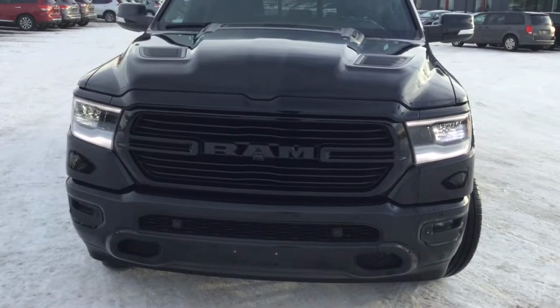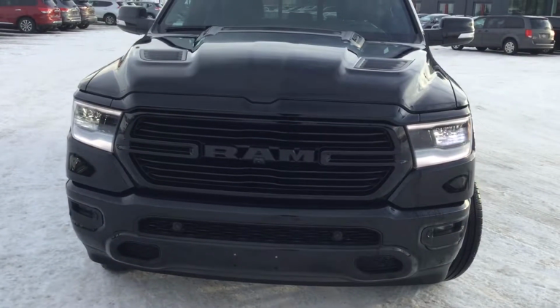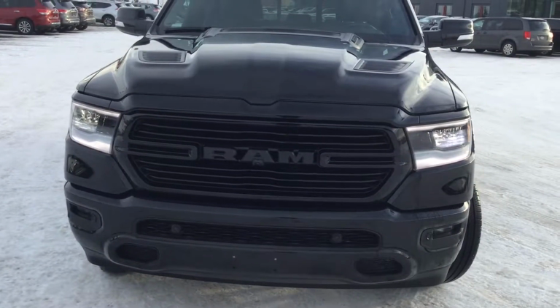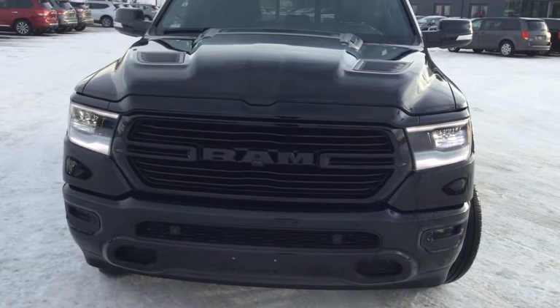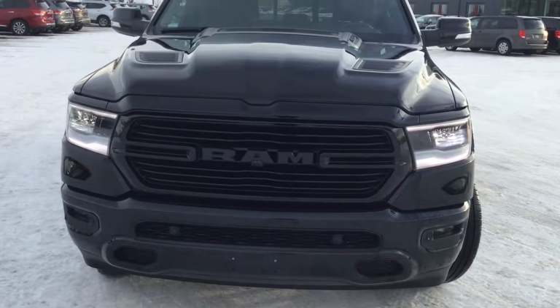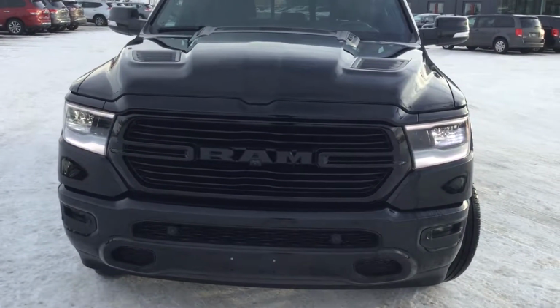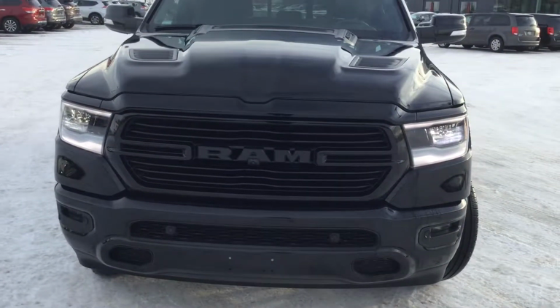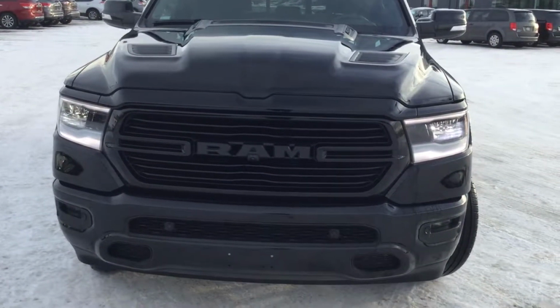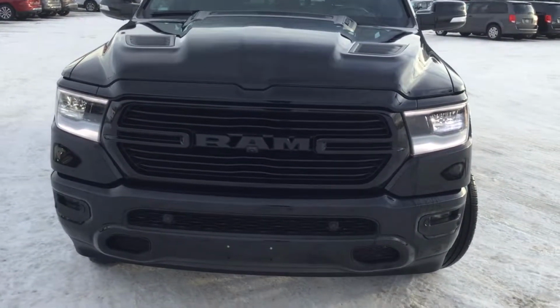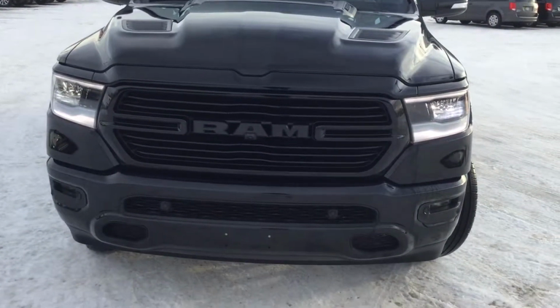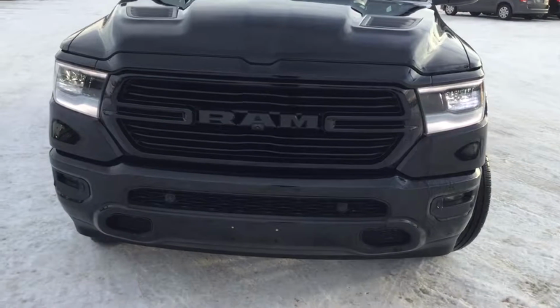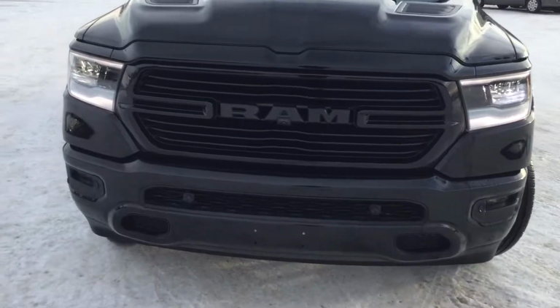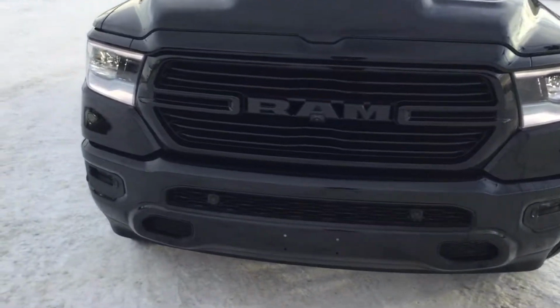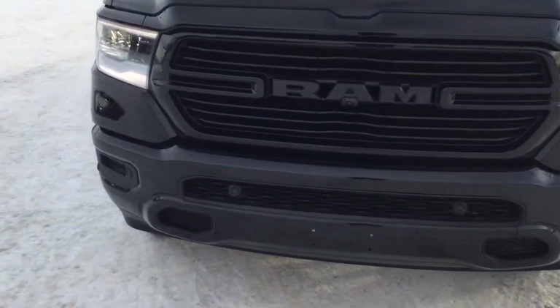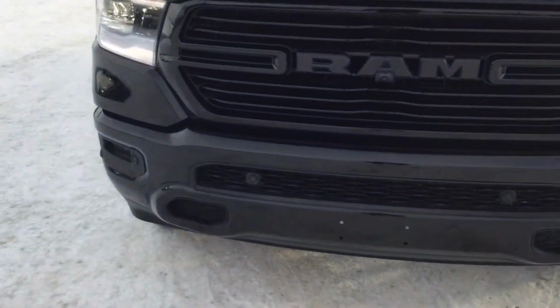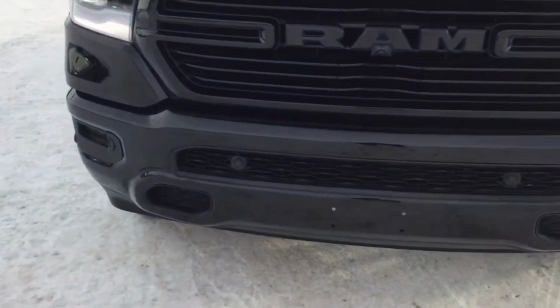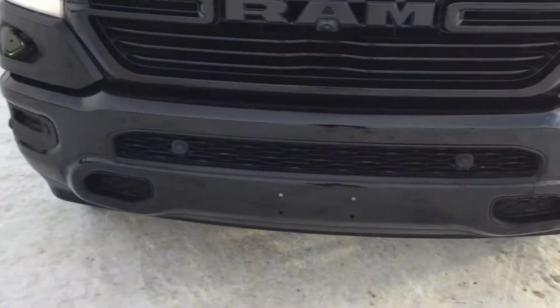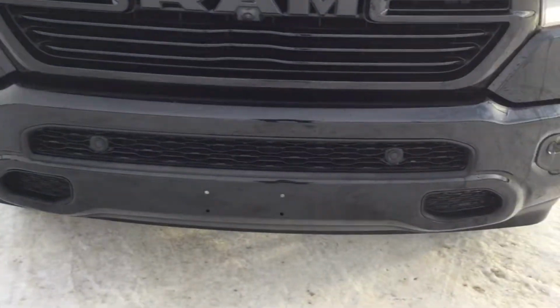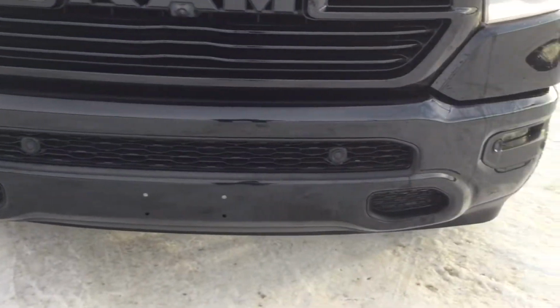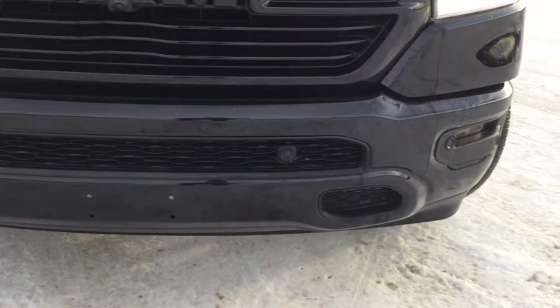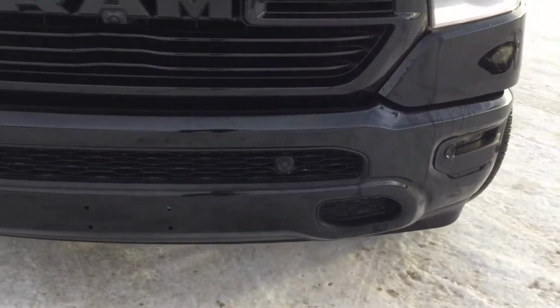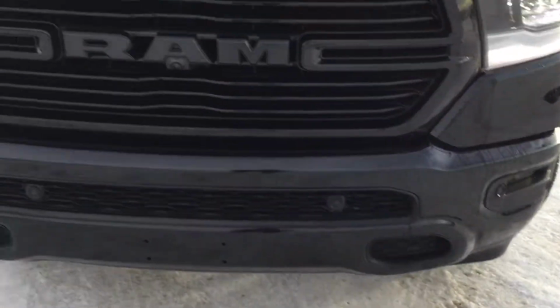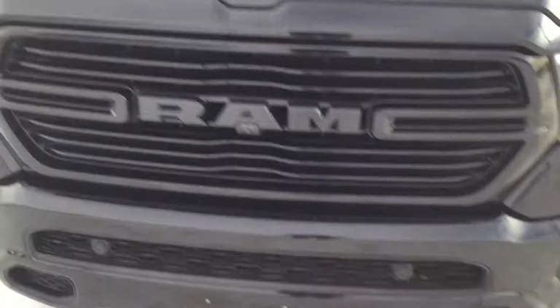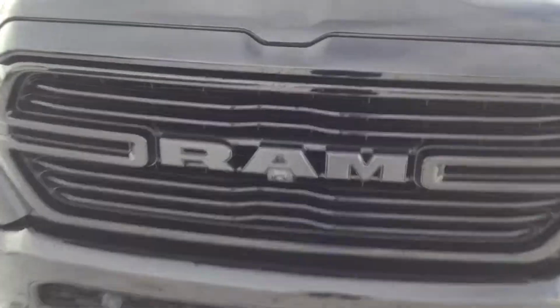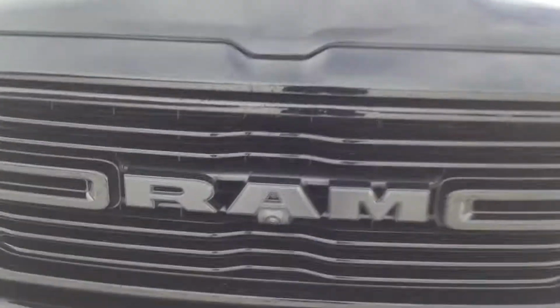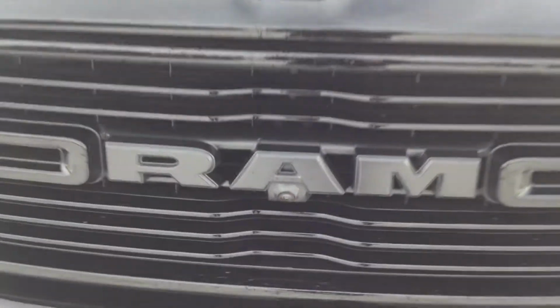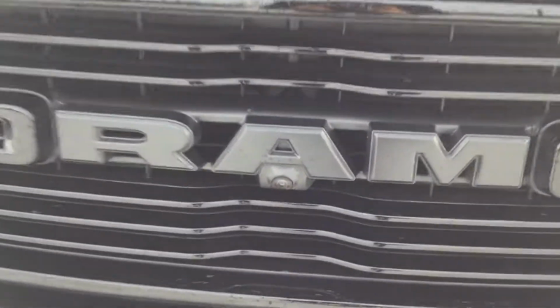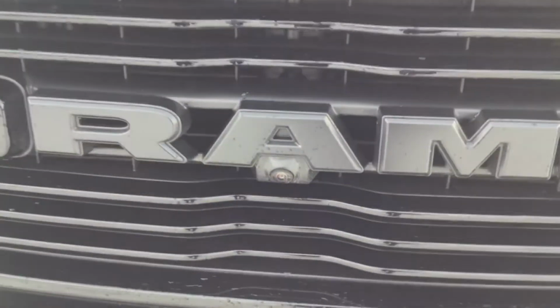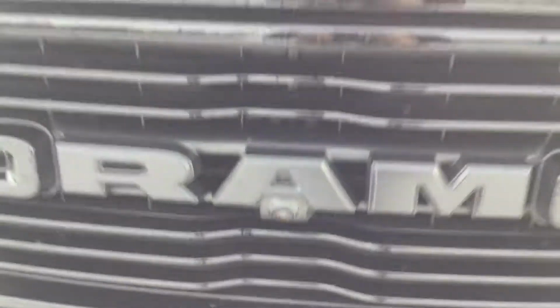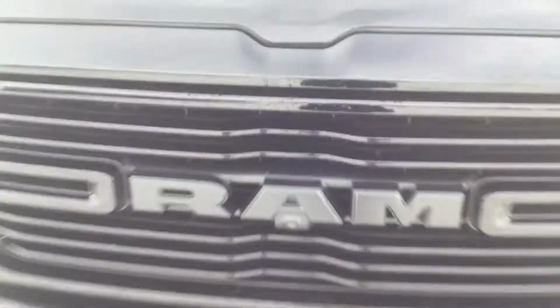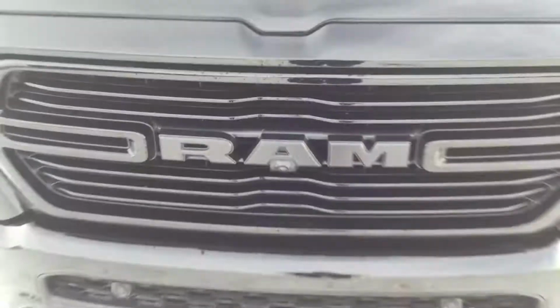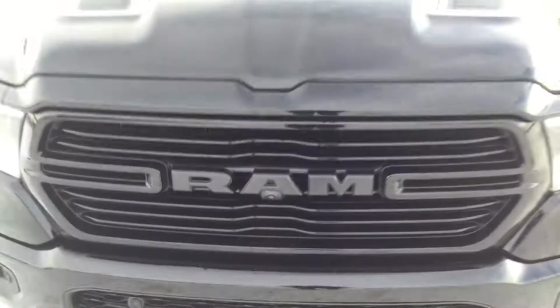As we start at the front, the first thing you notice is the beautiful headlights. There are sensors all around the front bumper for parking sensors, and there's a camera right in the middle of this black grille.